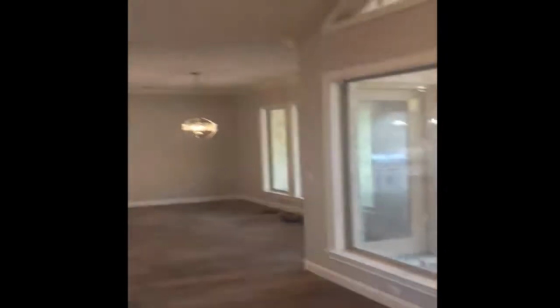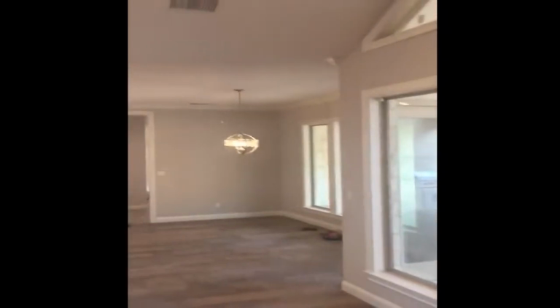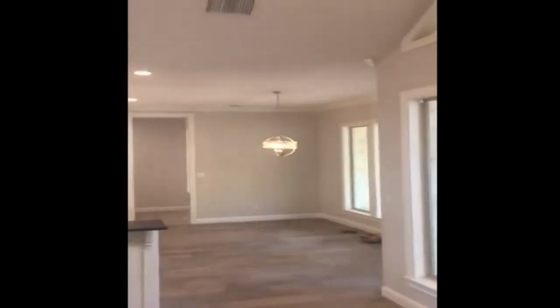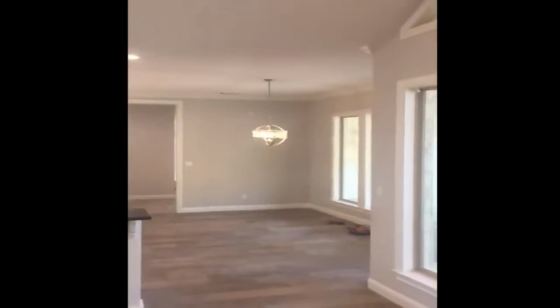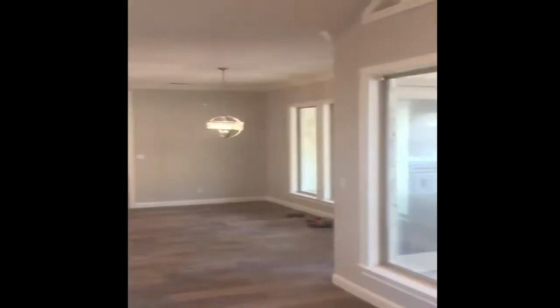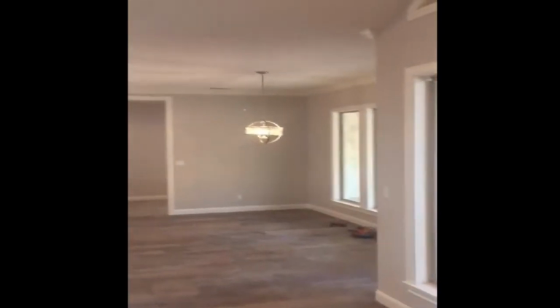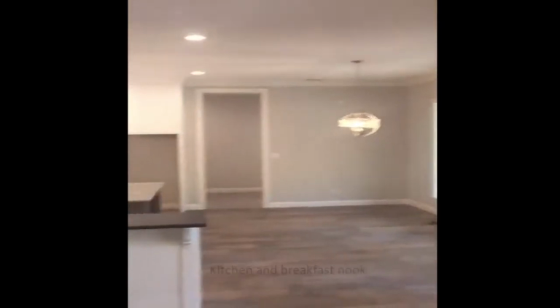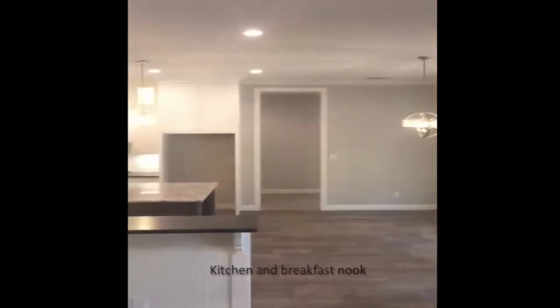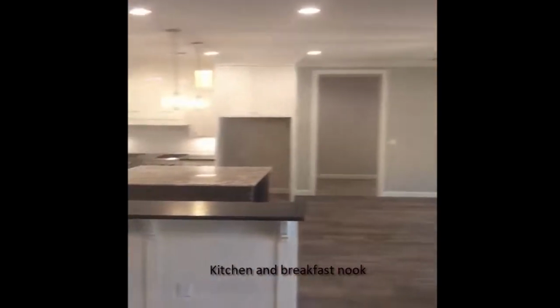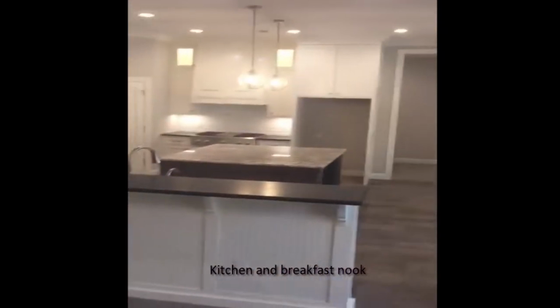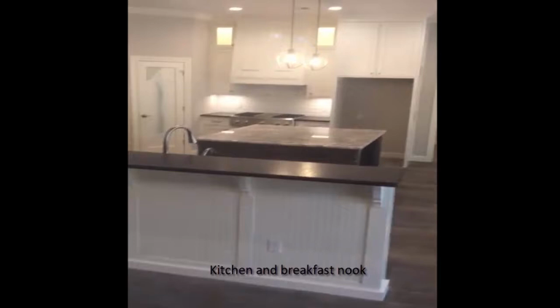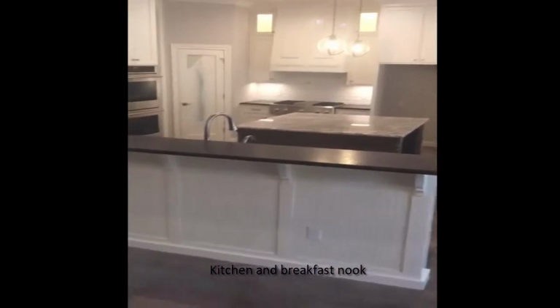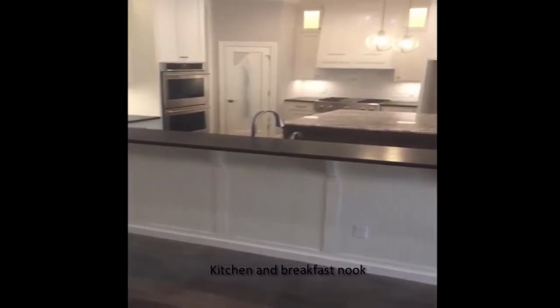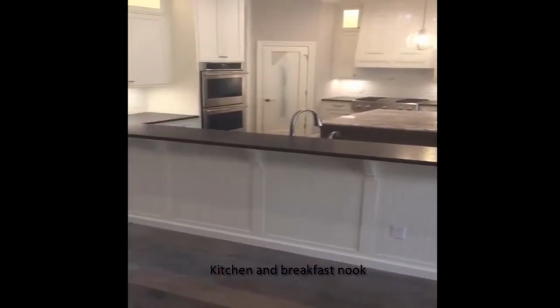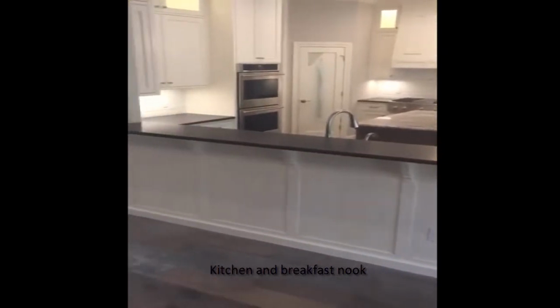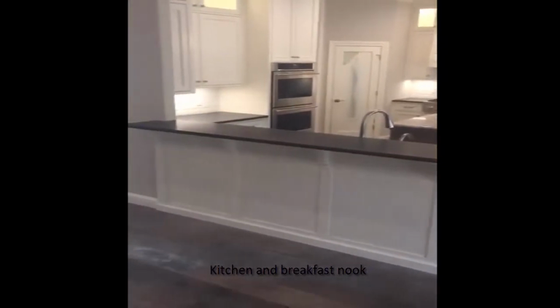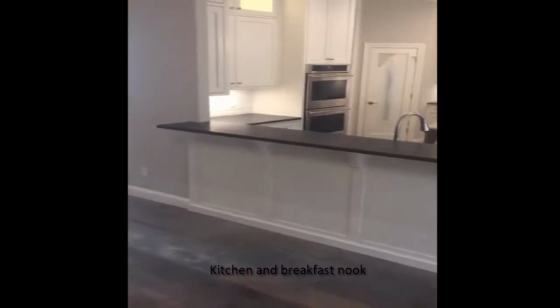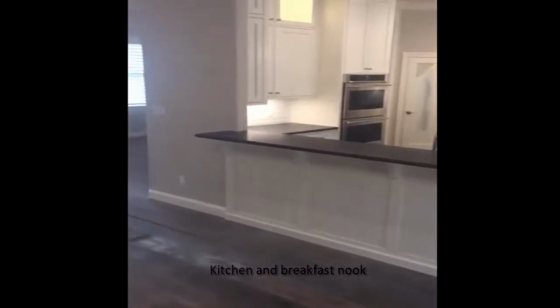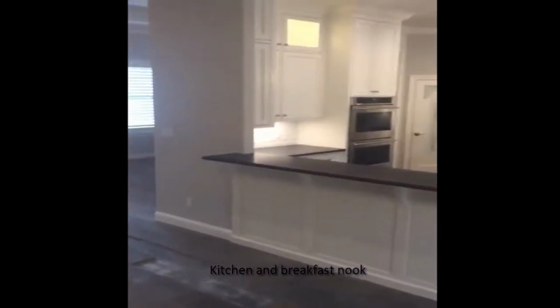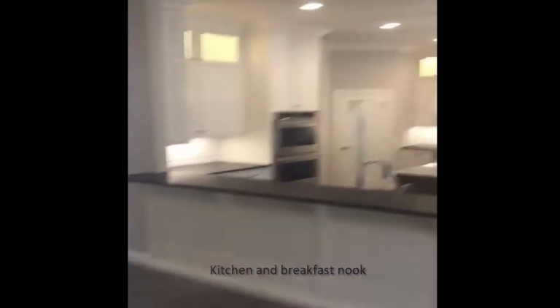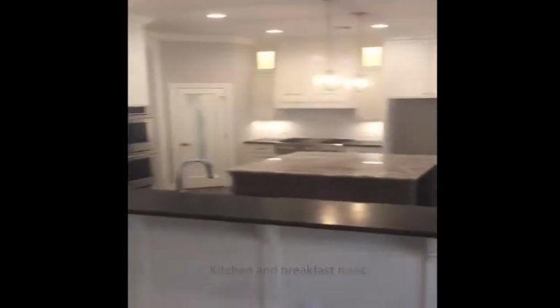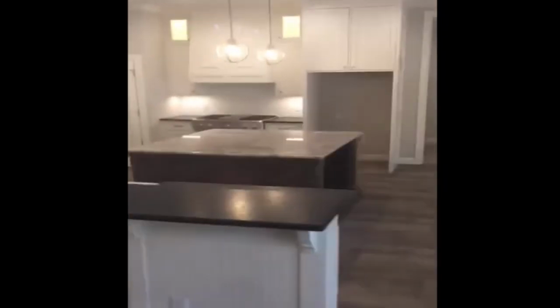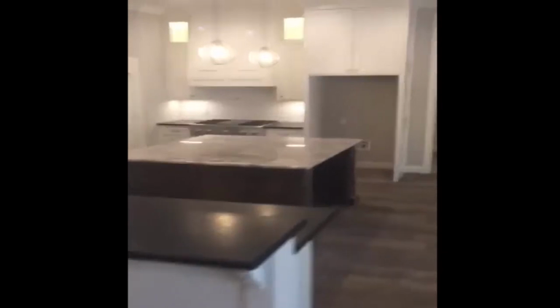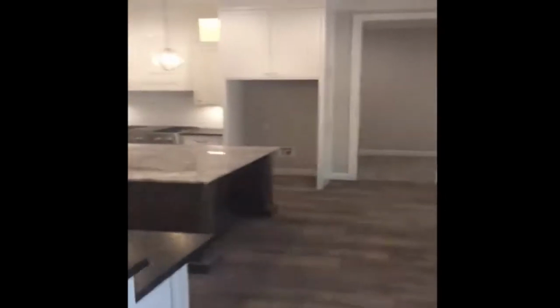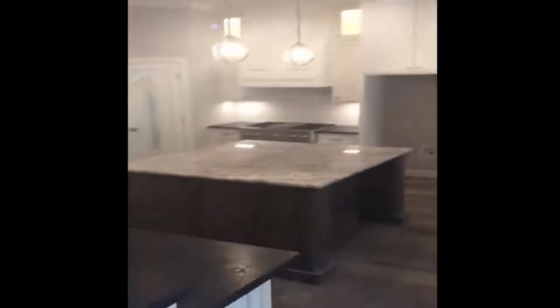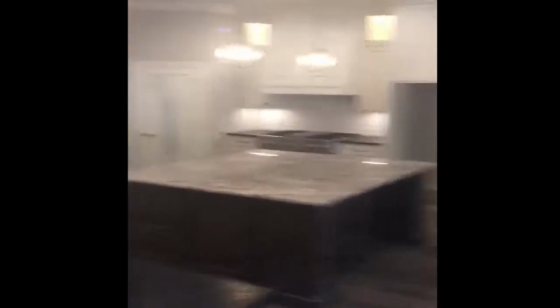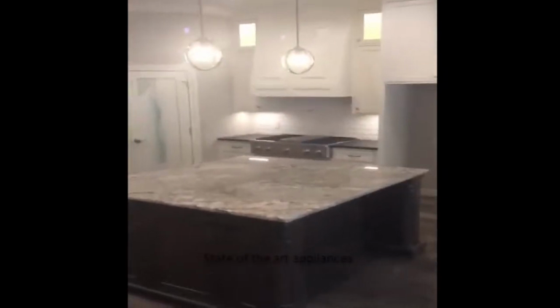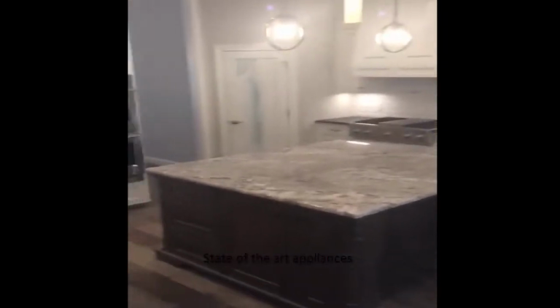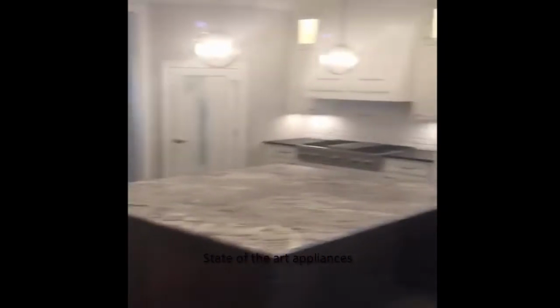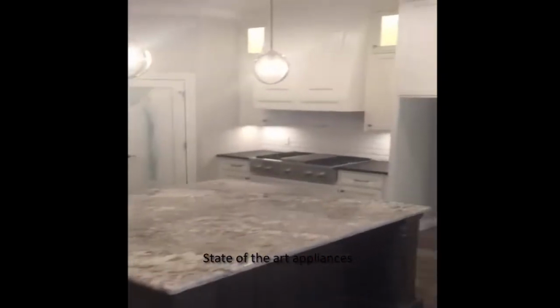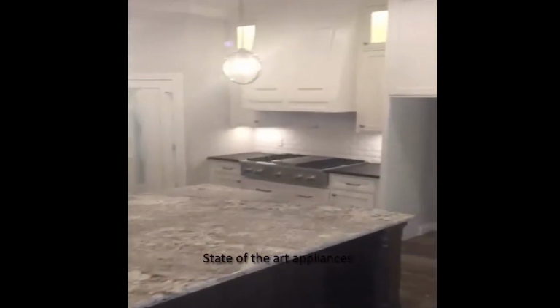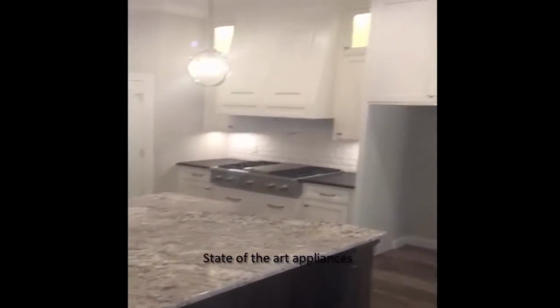Going into the kitchen. Breakfast nook. You can see the bar area with all the cabinetry work. State of the art appliances — GE Monogram, gas cooktop.